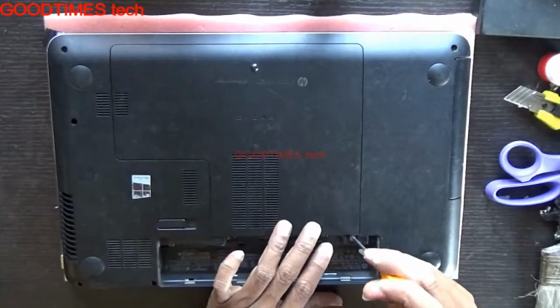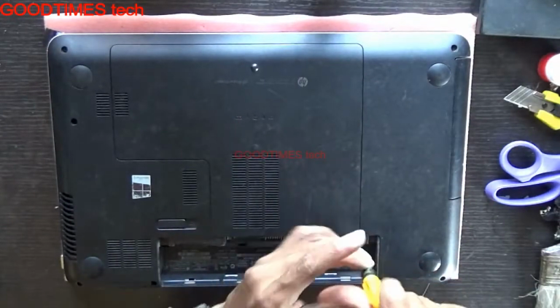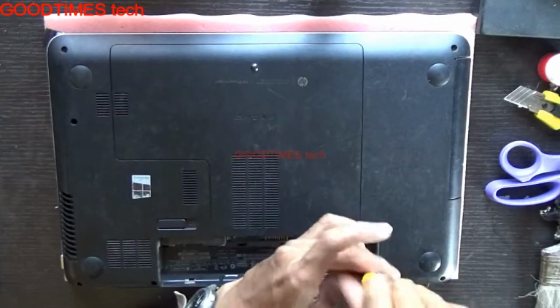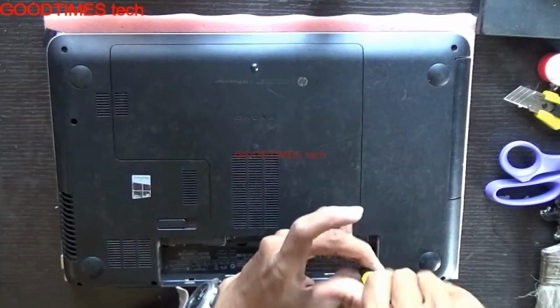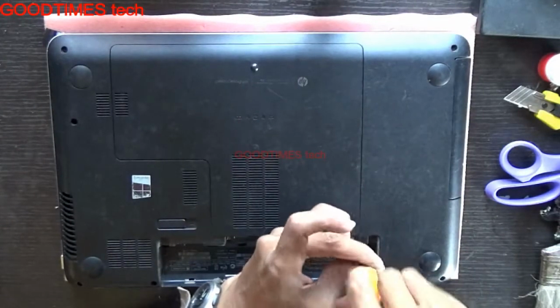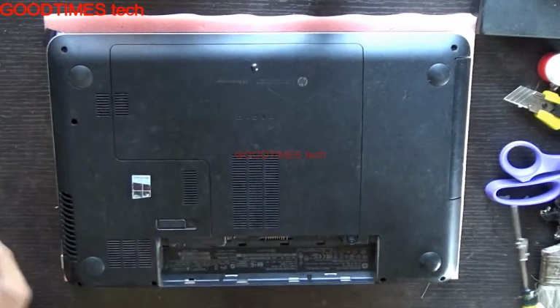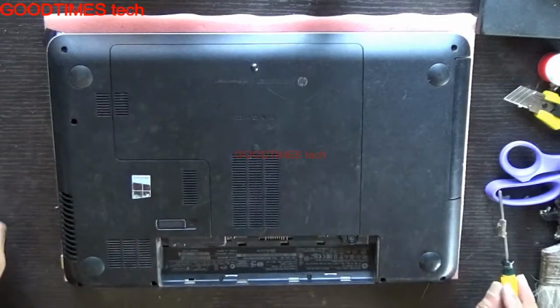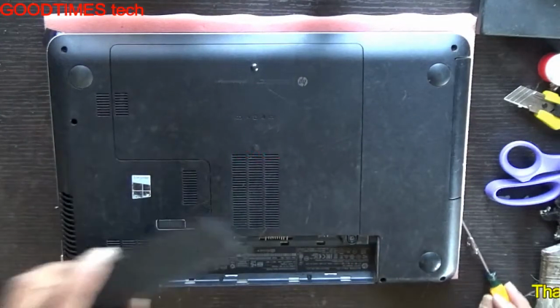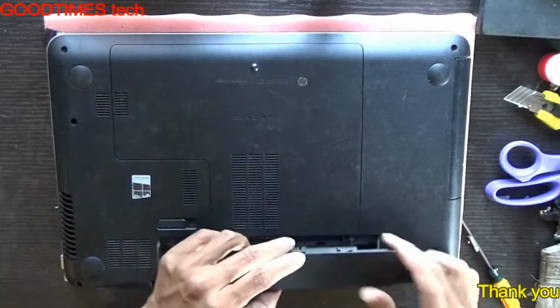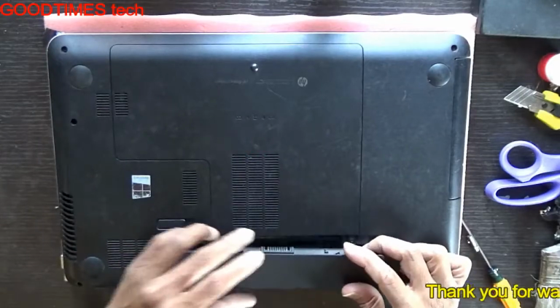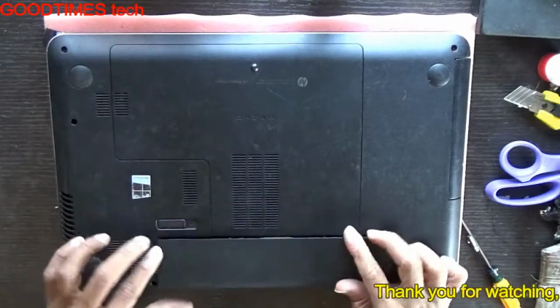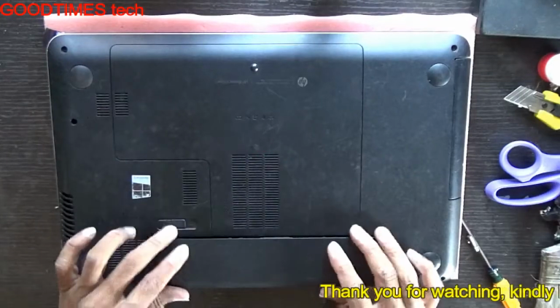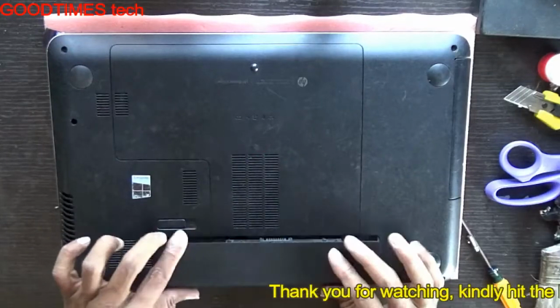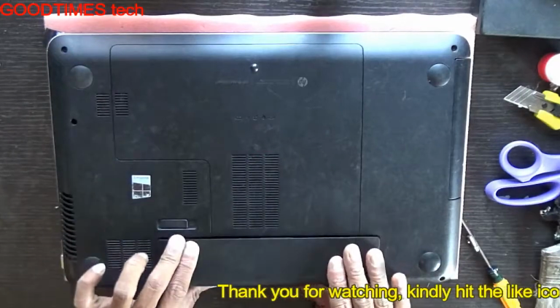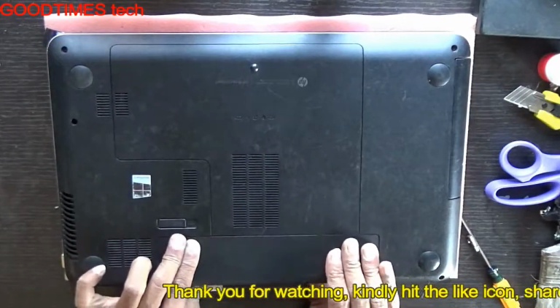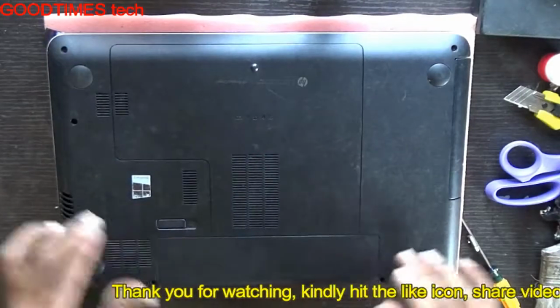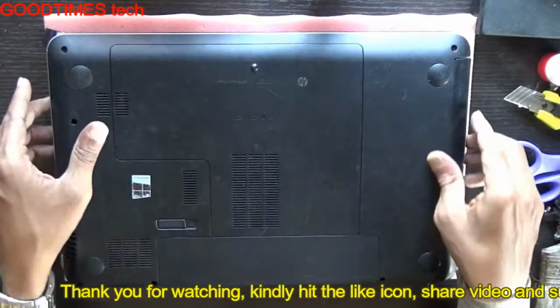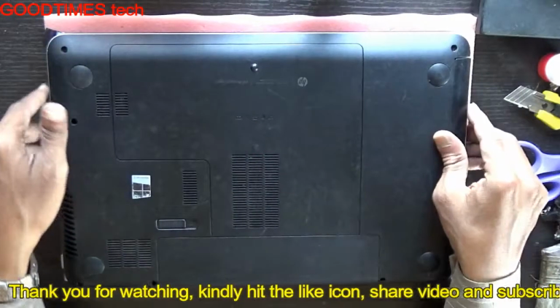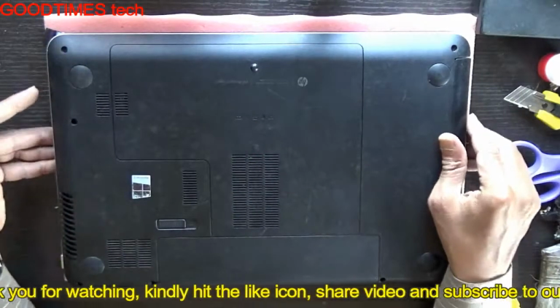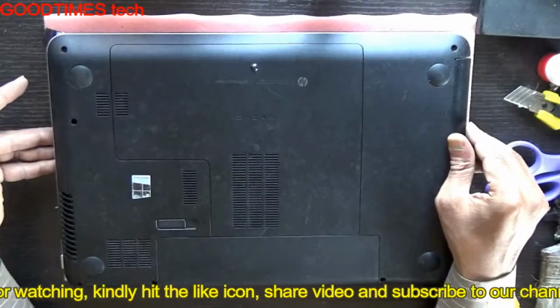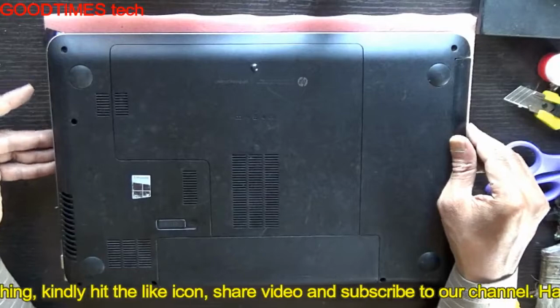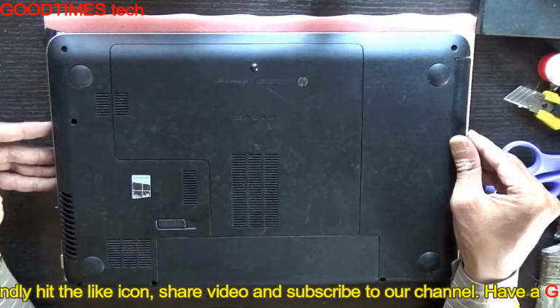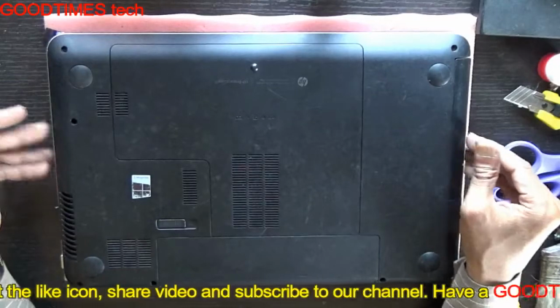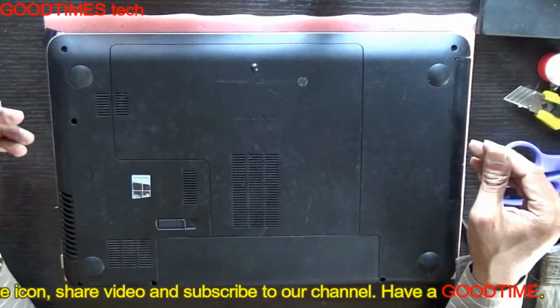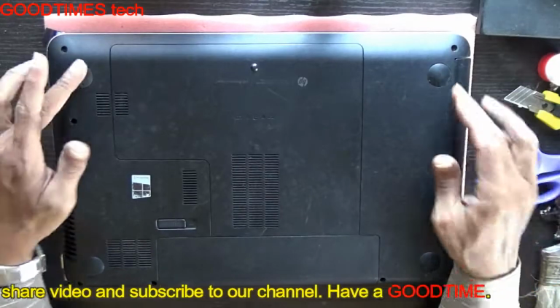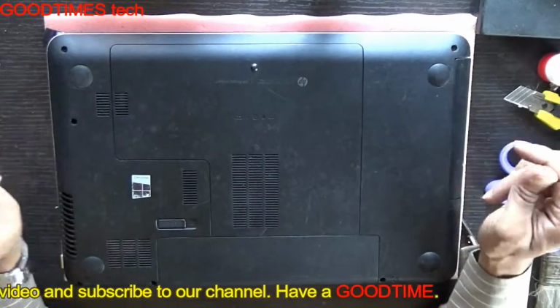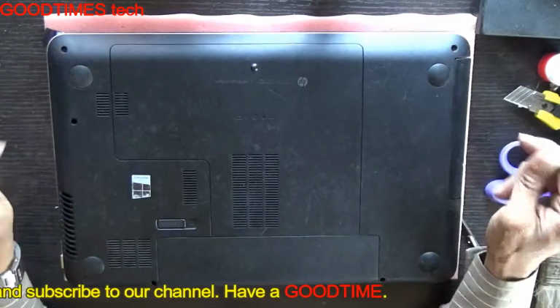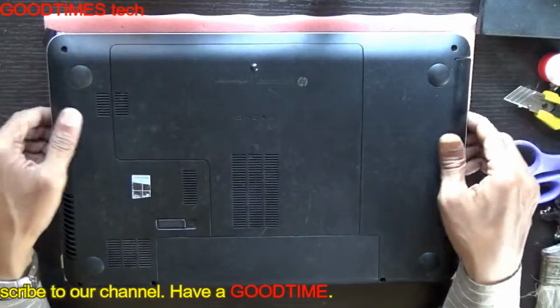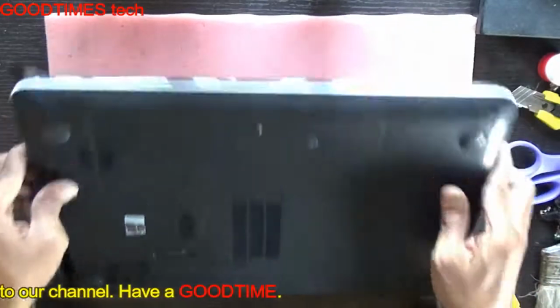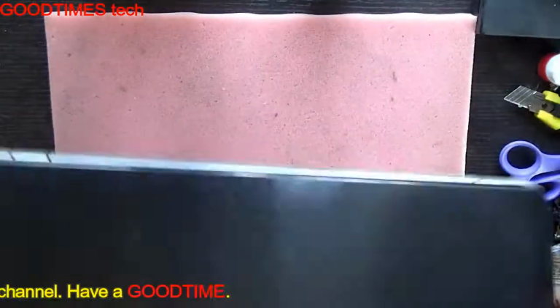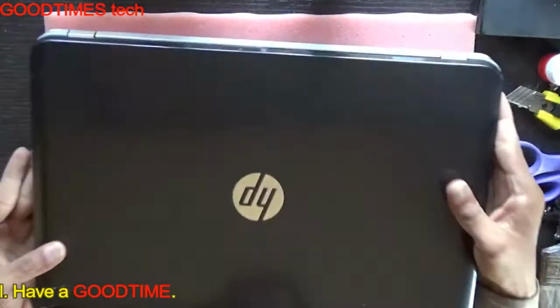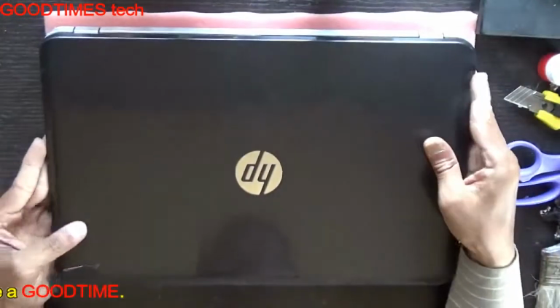Fasten the screws and we are done. Hope this video is useful for you. If it was helpful, kindly hit the like icon, share the video, and subscribe to our channel if you are not already a subscriber. Thank you for watching everyone, have a good time.